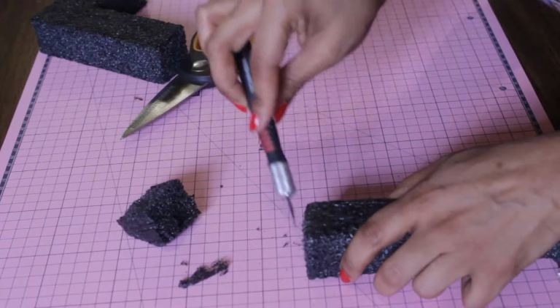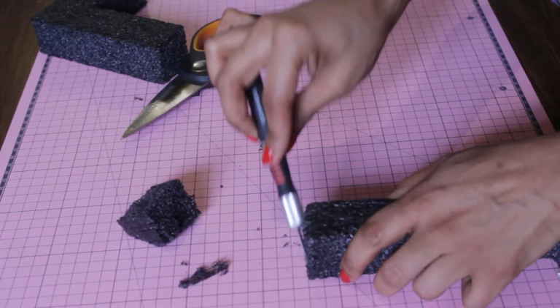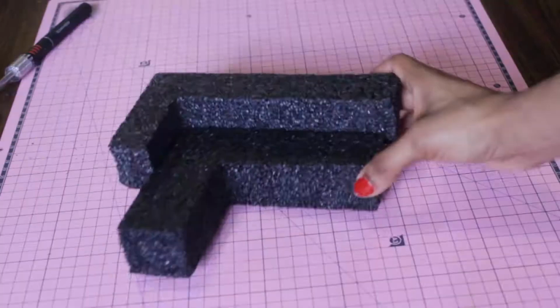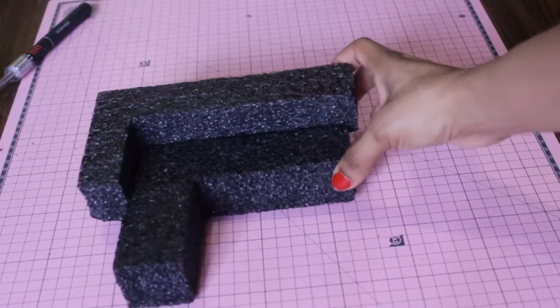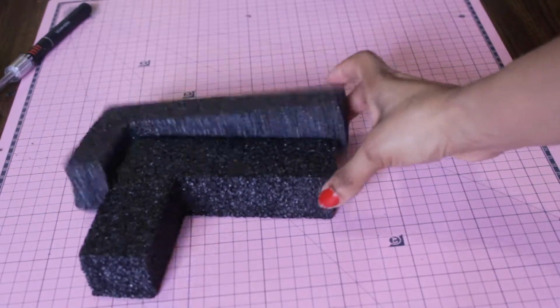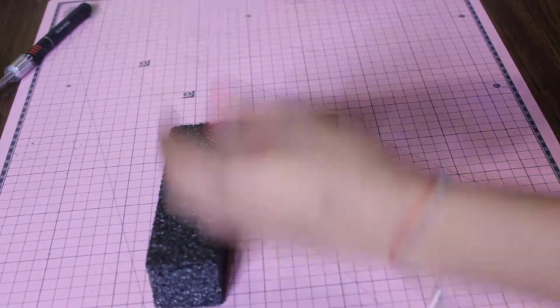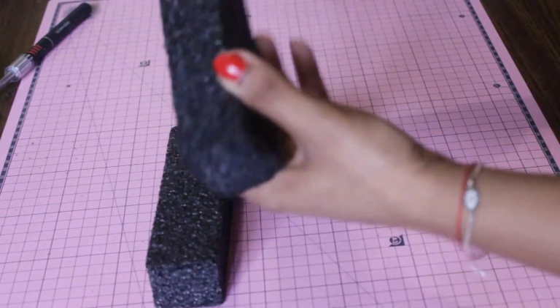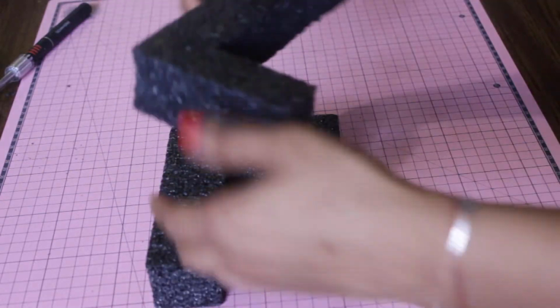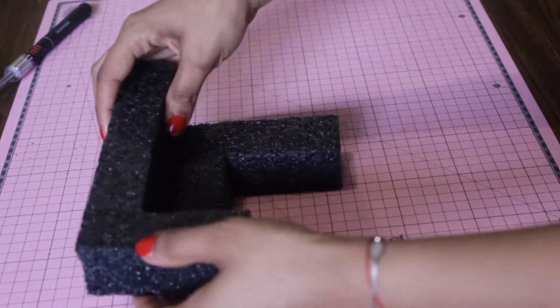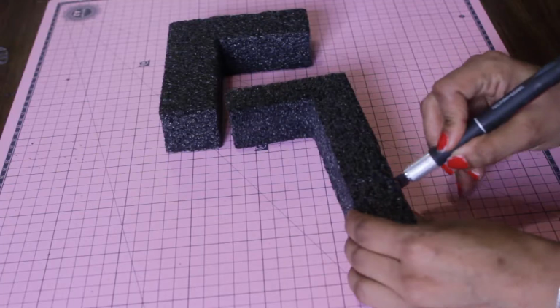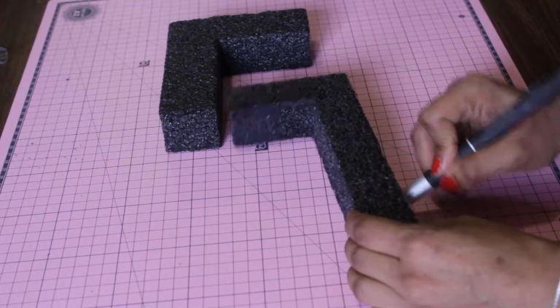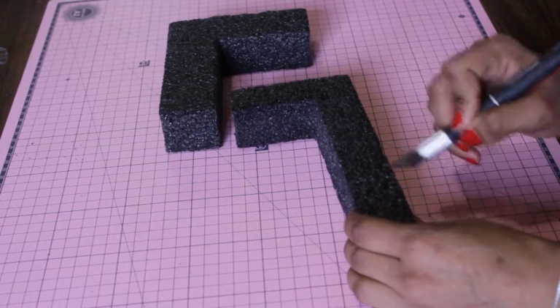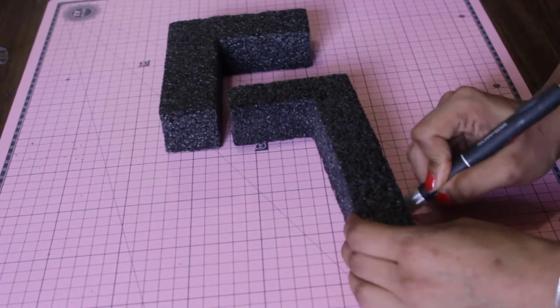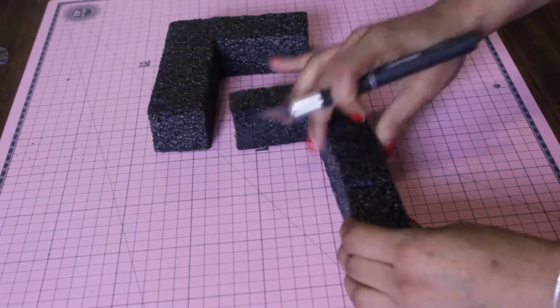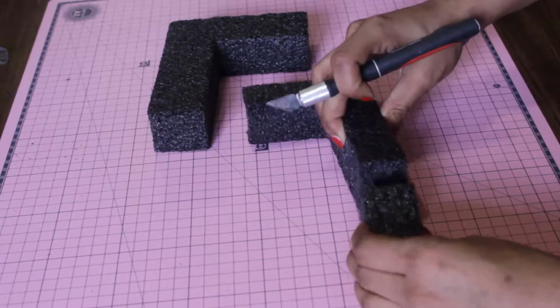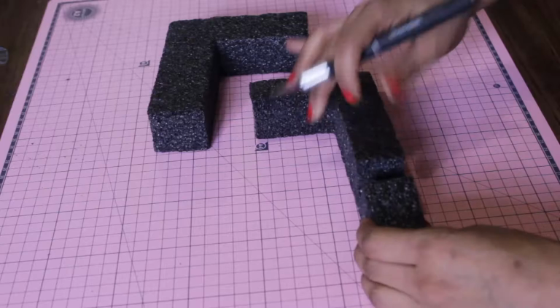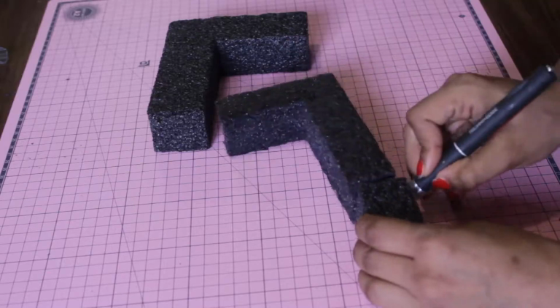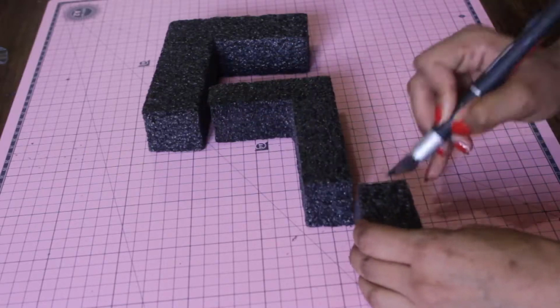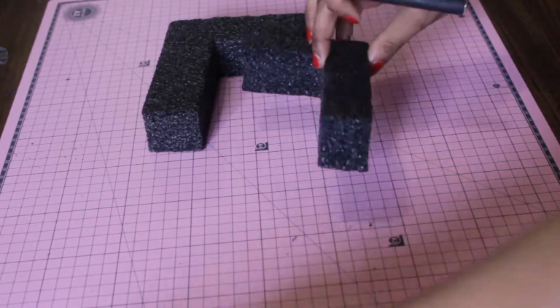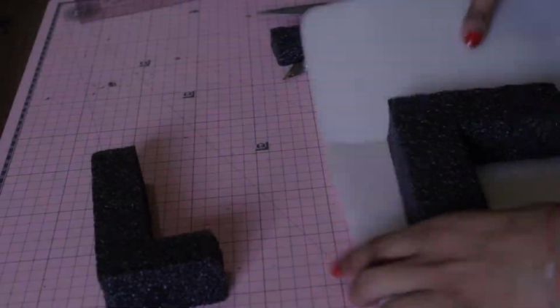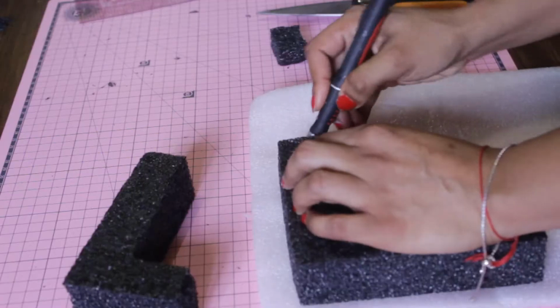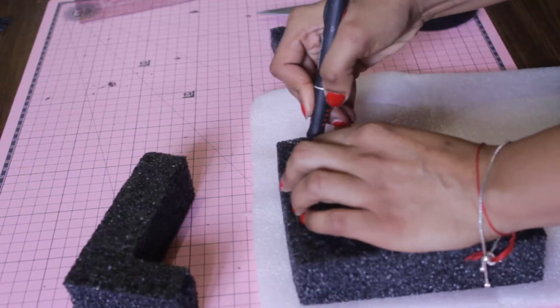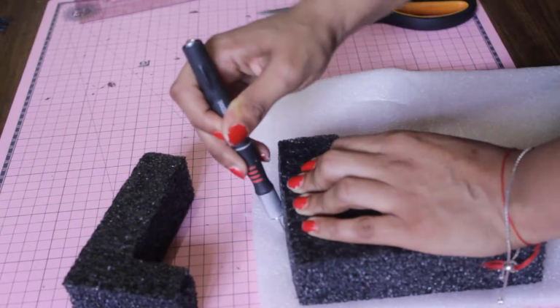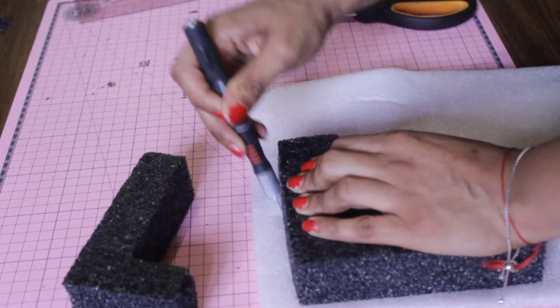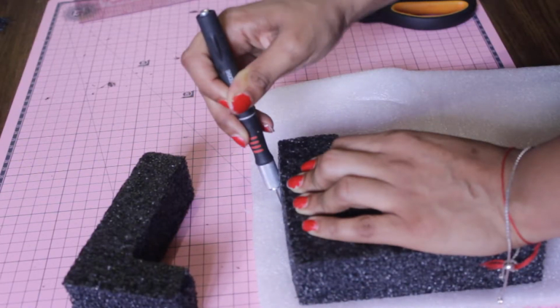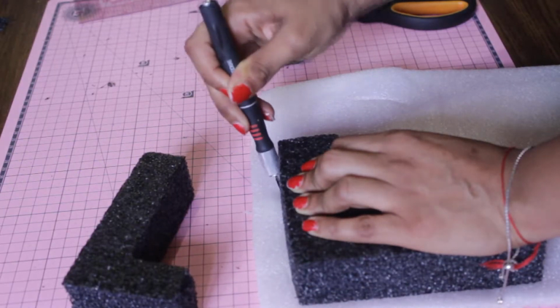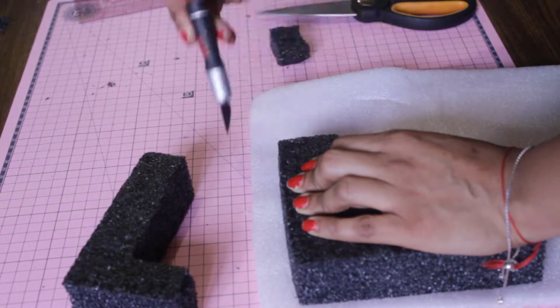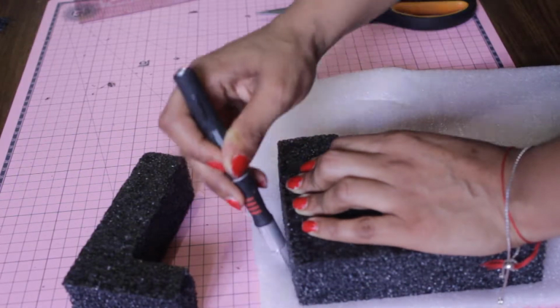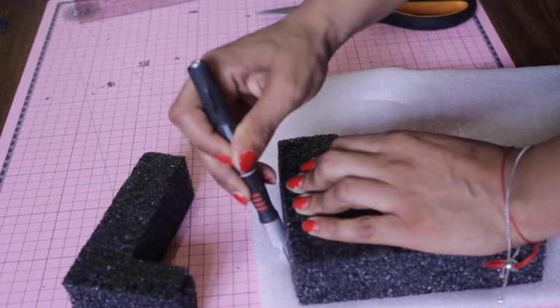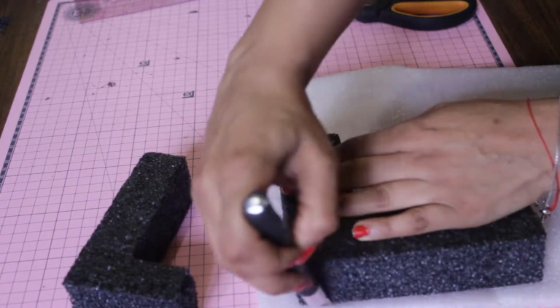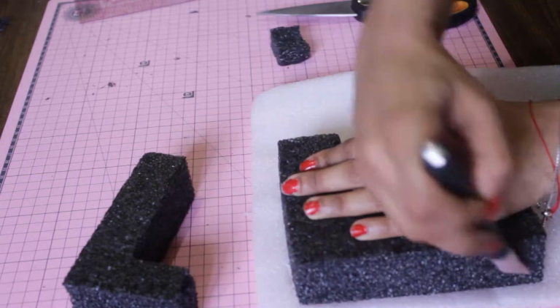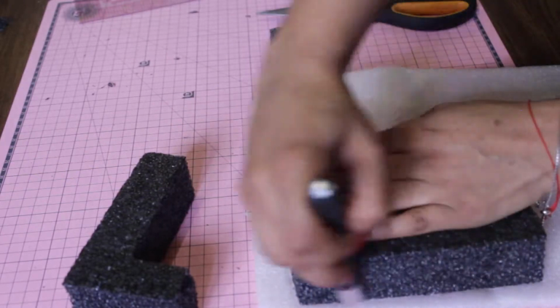This is a fun recycling project you can do with your children or your classroom, and it's going to make for a really cool gift — especially for a child, since it's difficult to destroy. After I measured the thinner foam to fit the sofa frame, I cut the cushions.